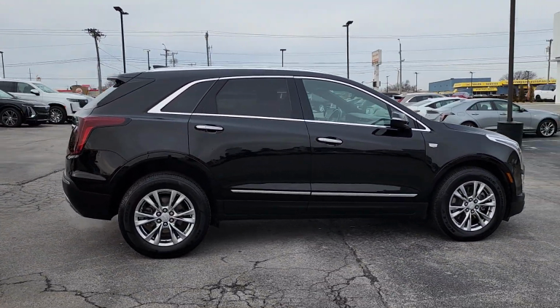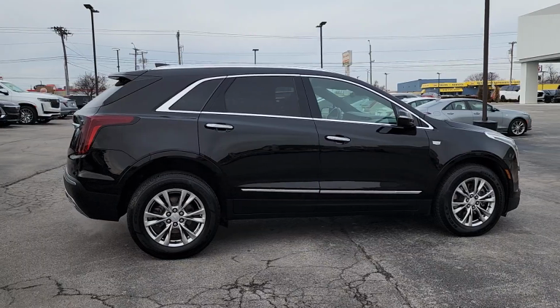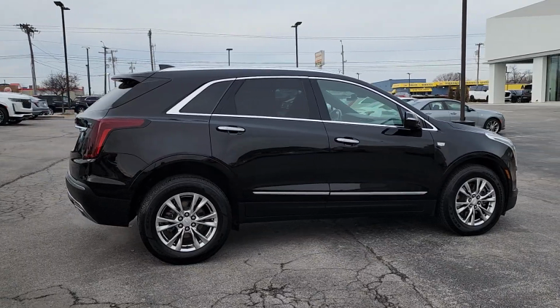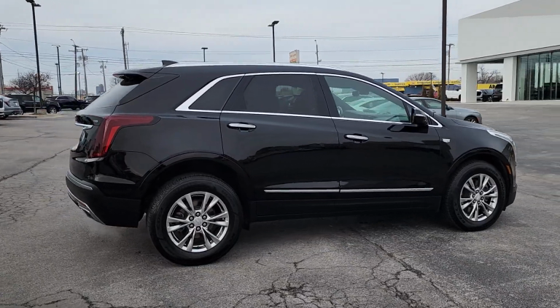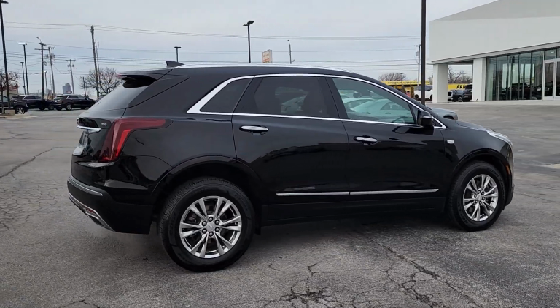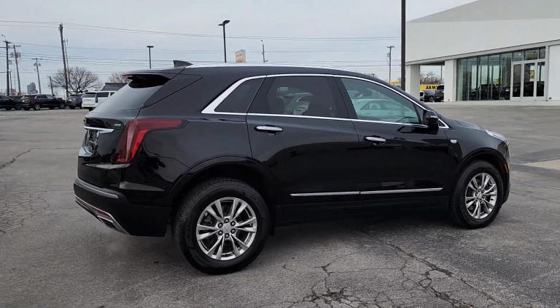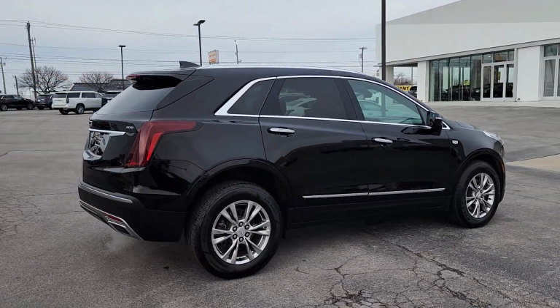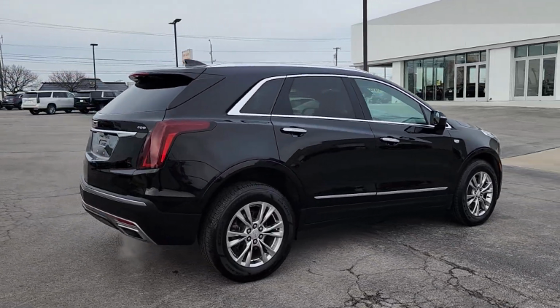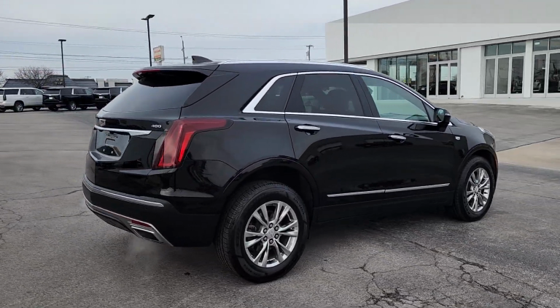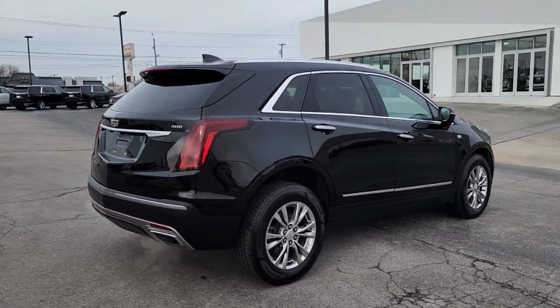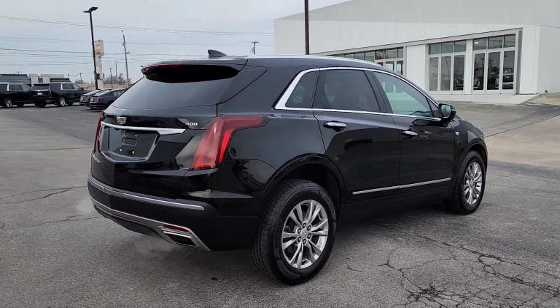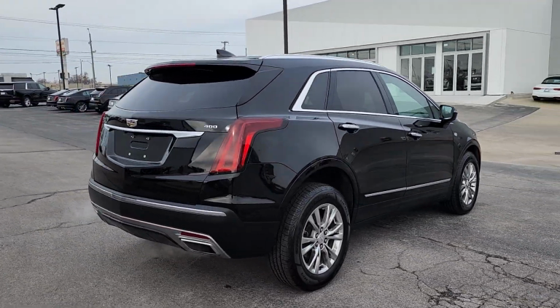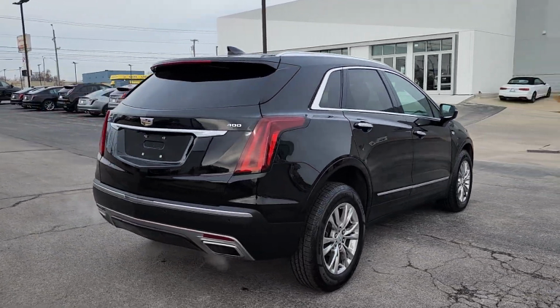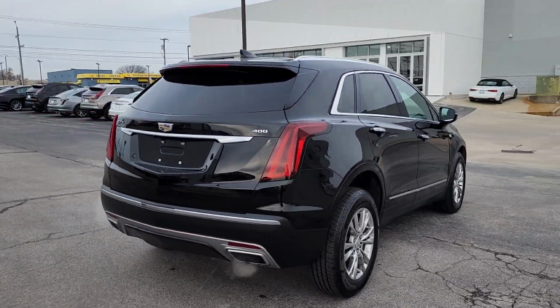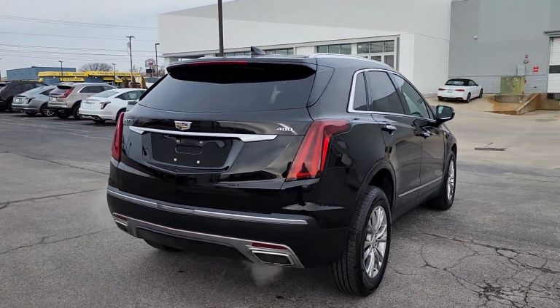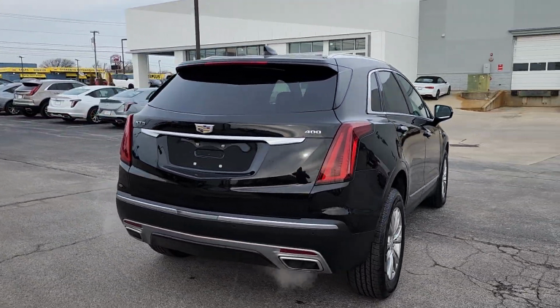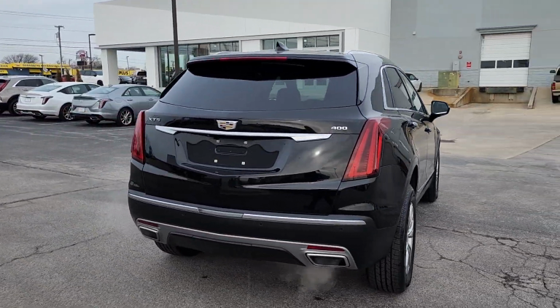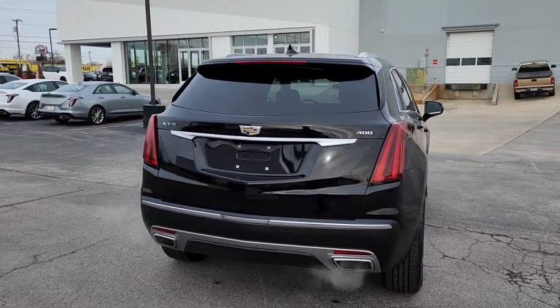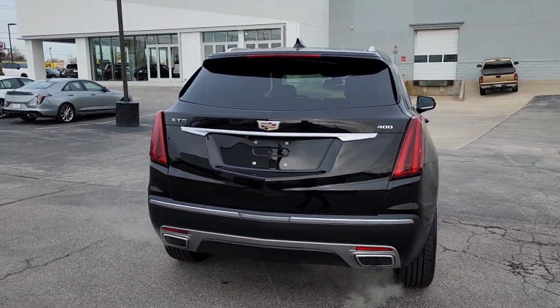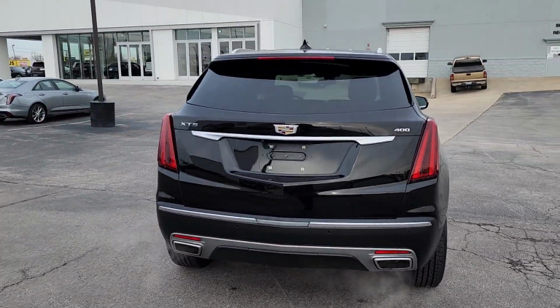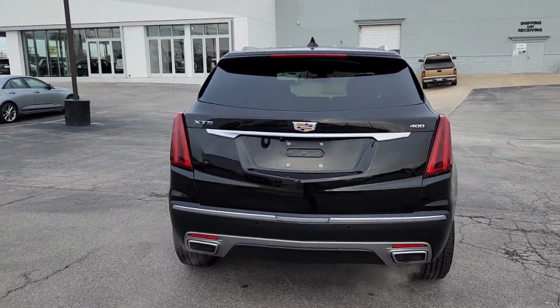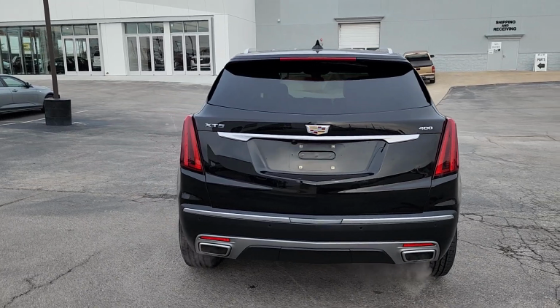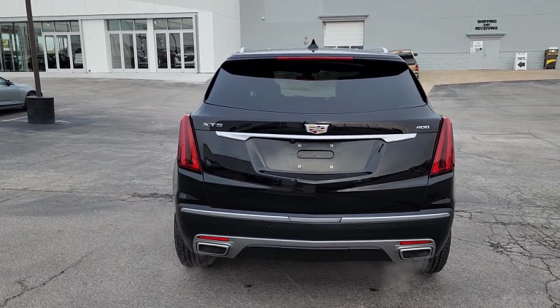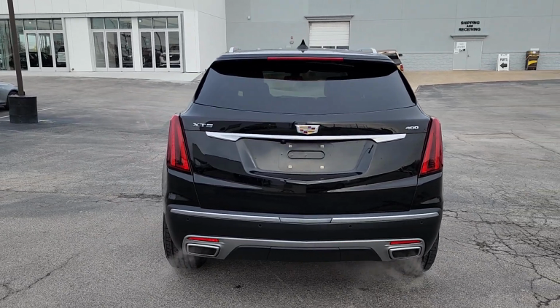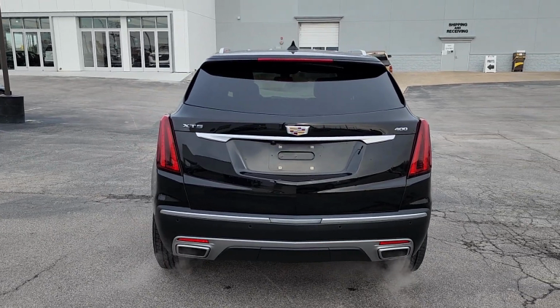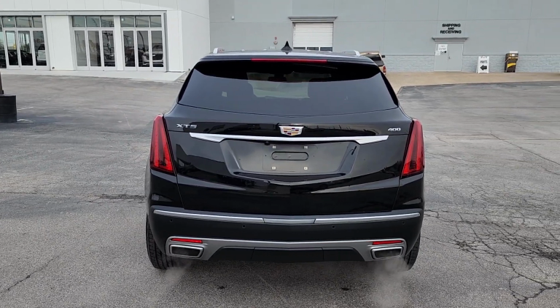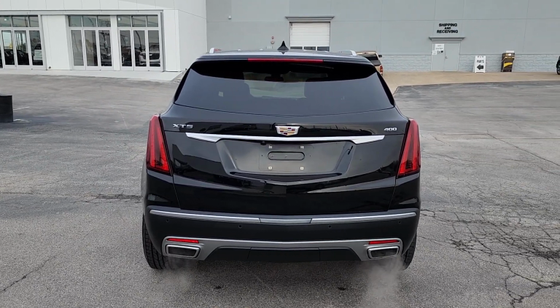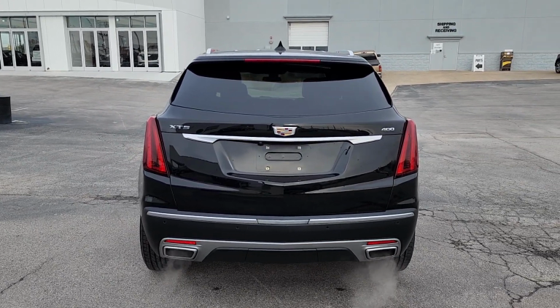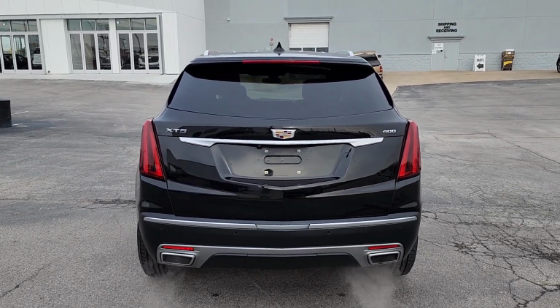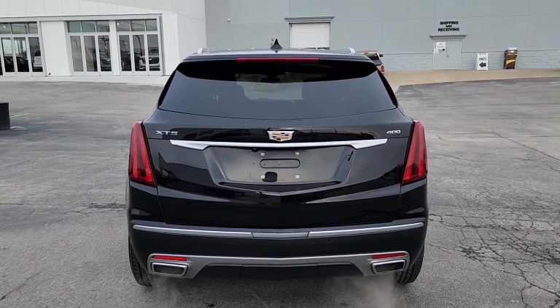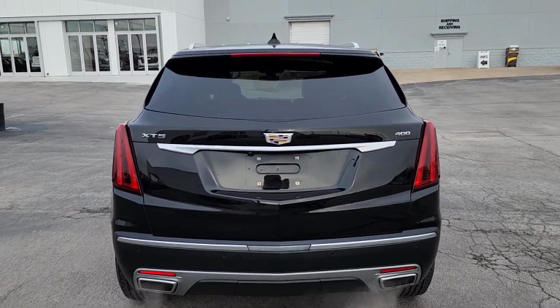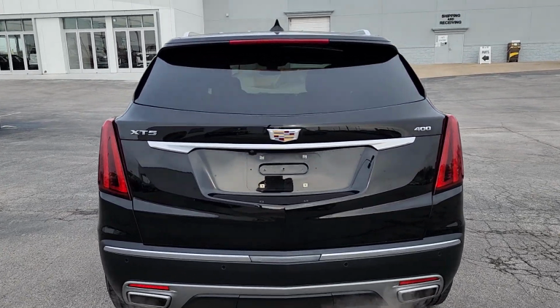The Cadillac XT5 — the refined luxury crossover that's designed to meet any challenge the road has in store while keeping you safe and connected.